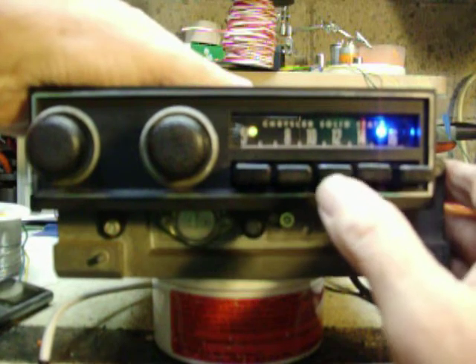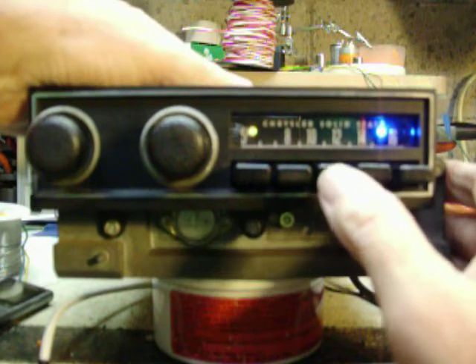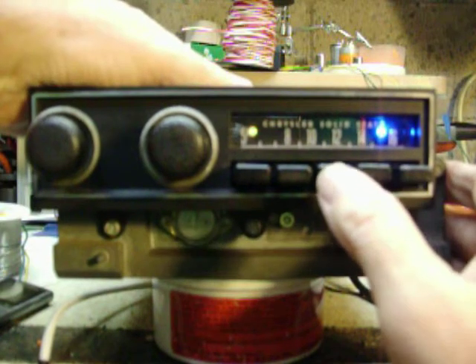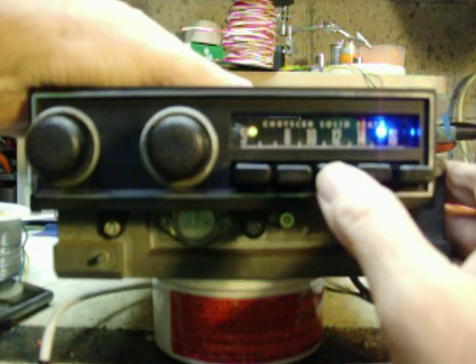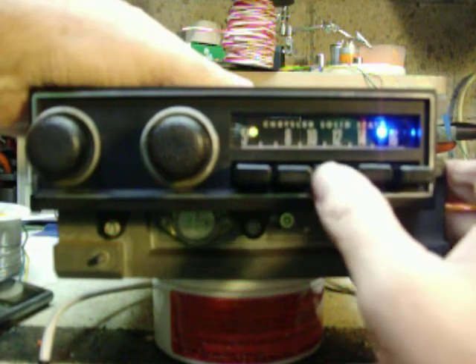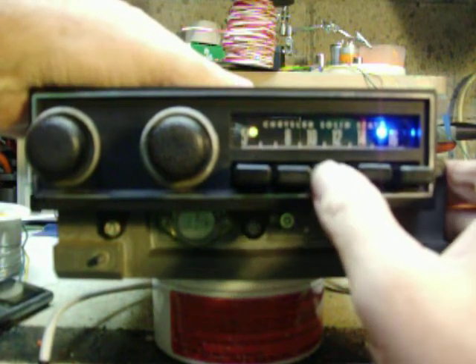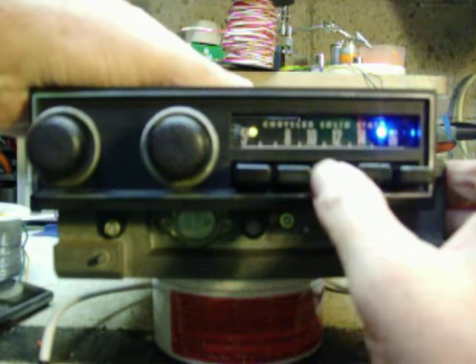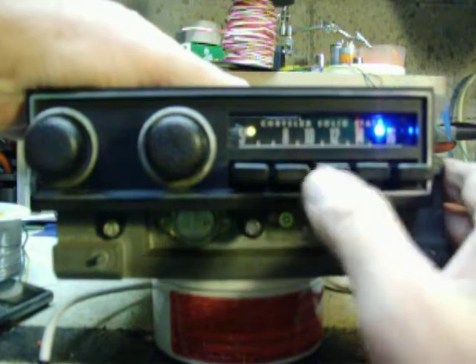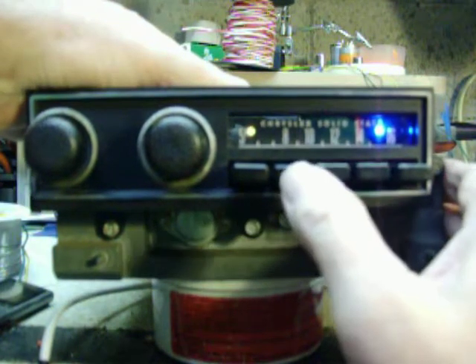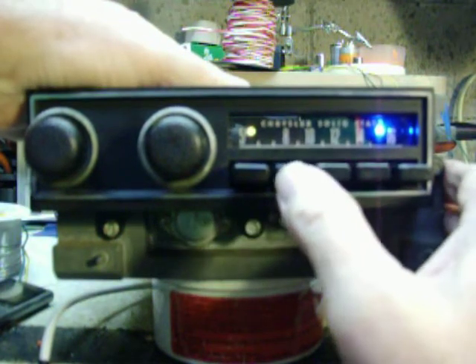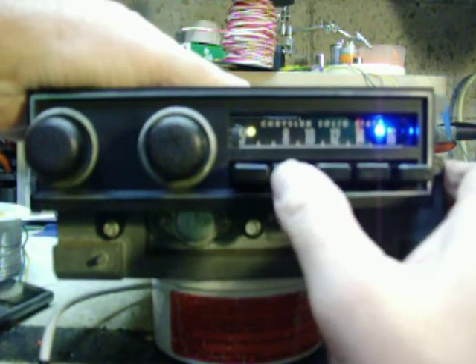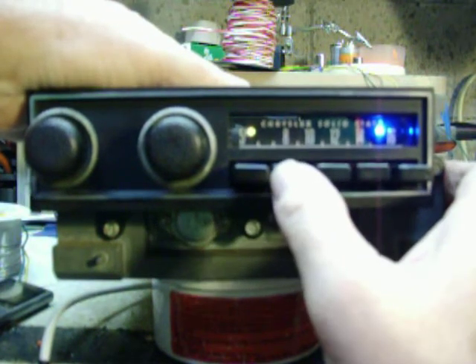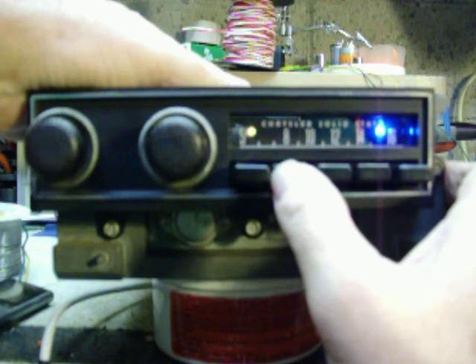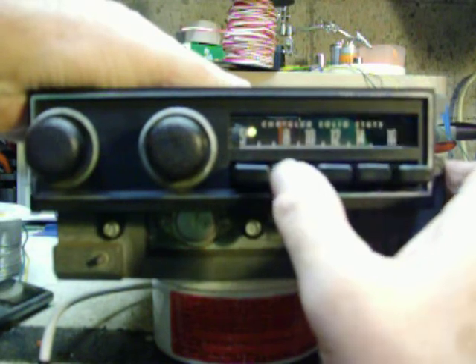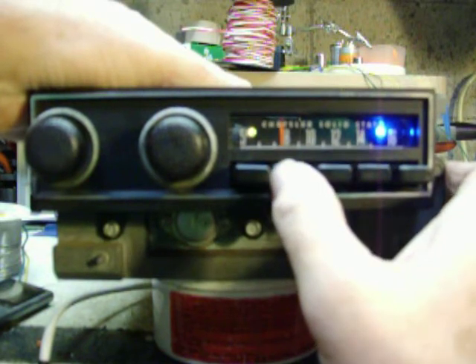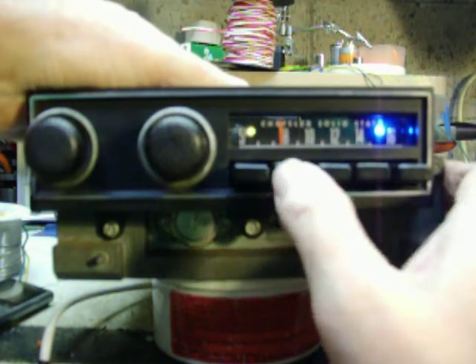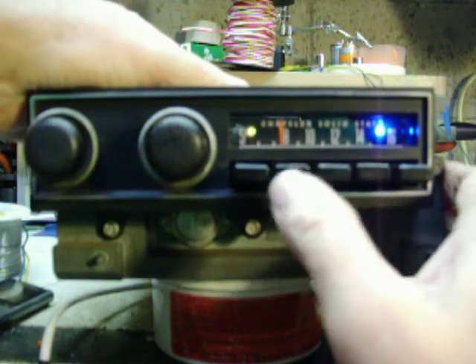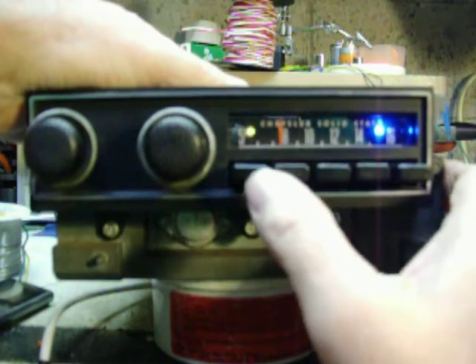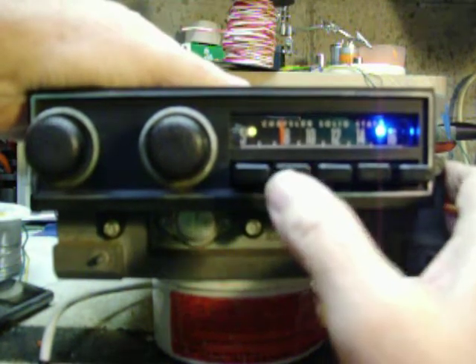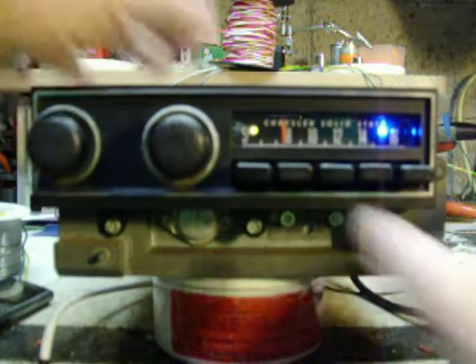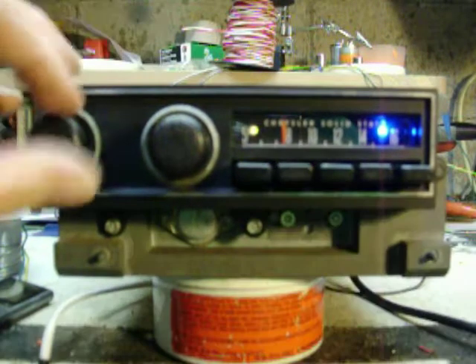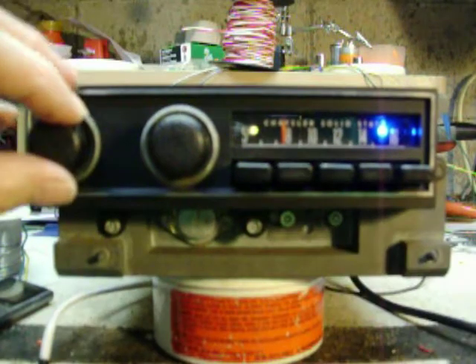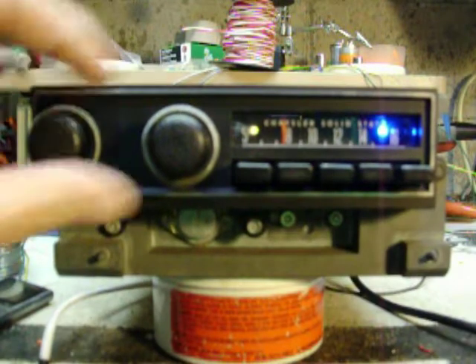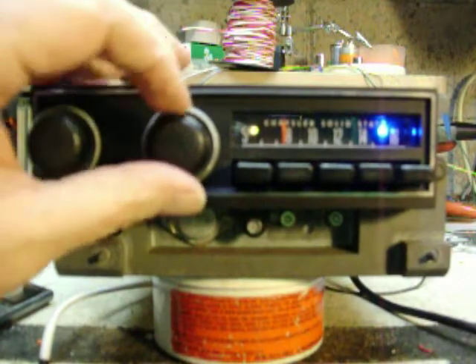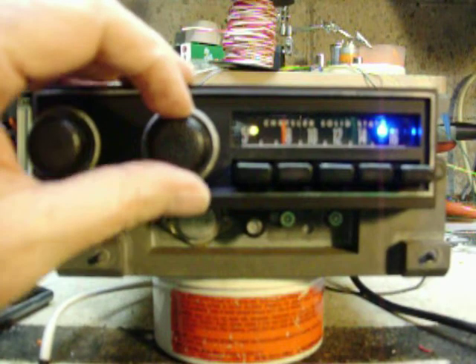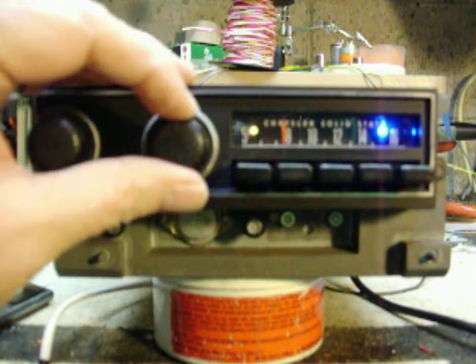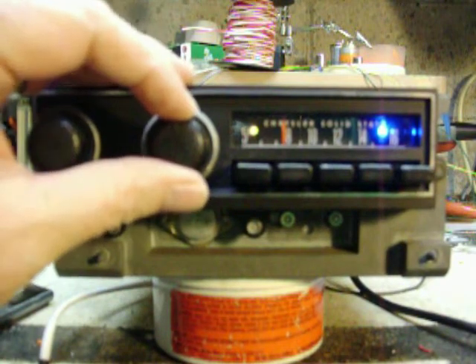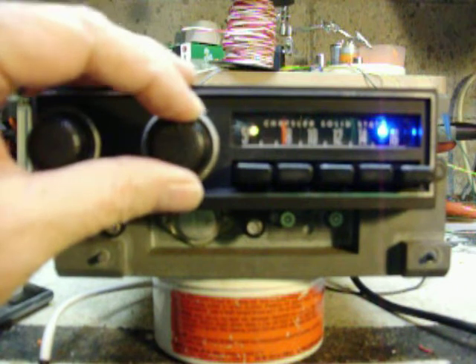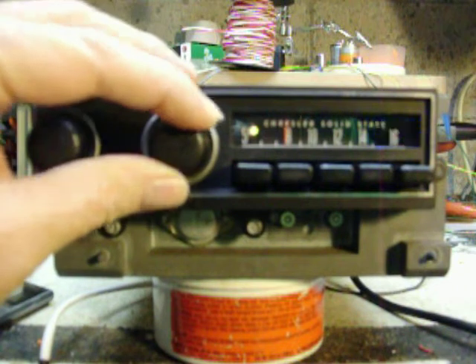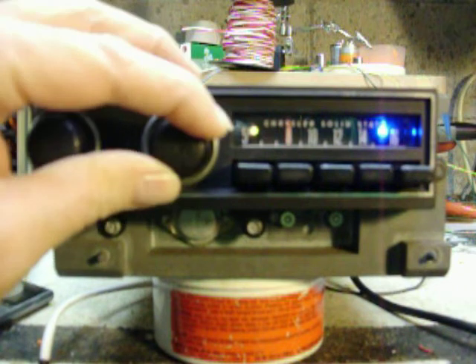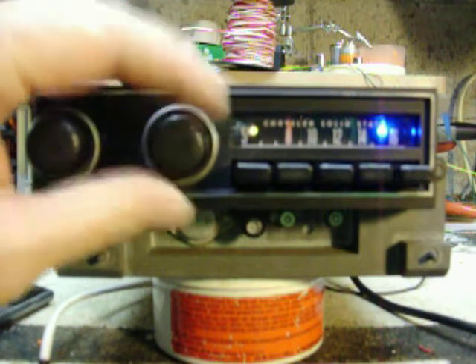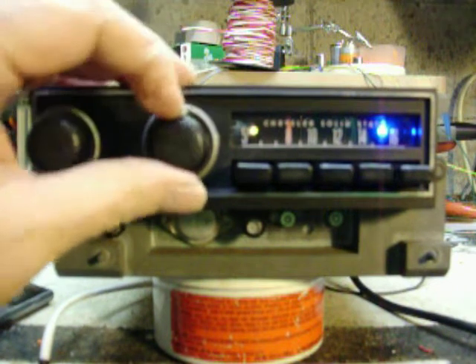Stereo stations. Good reception, gets a lot of stations.